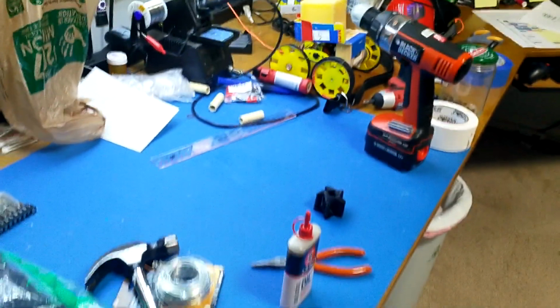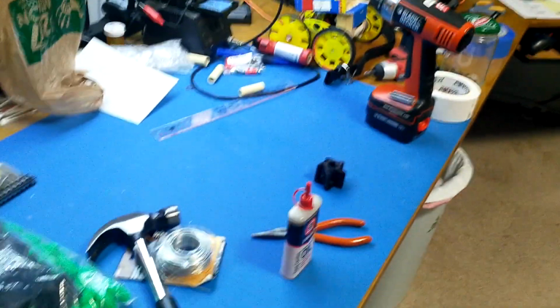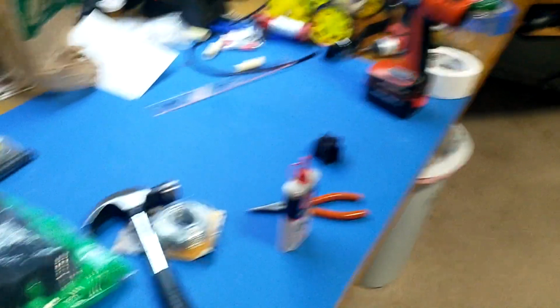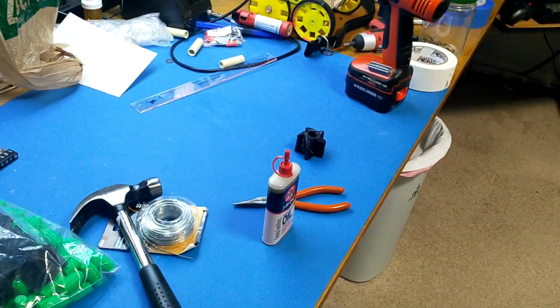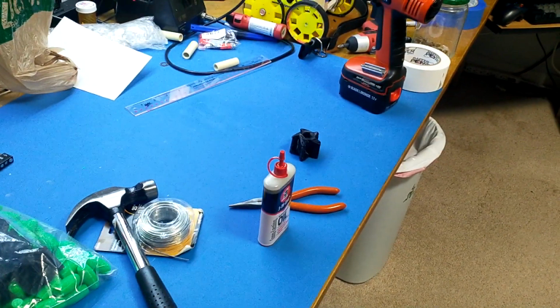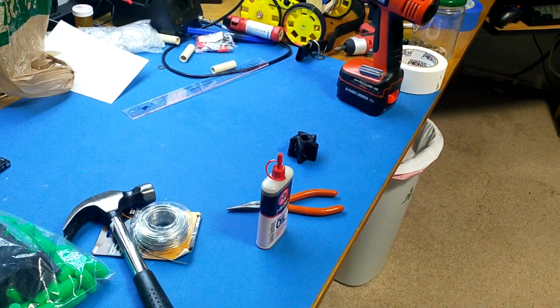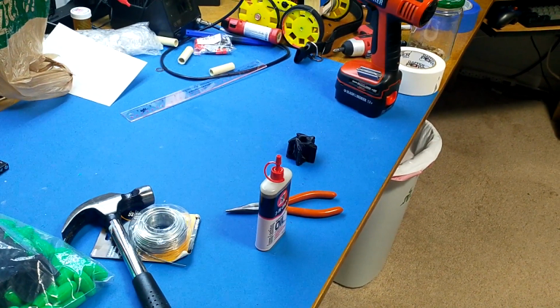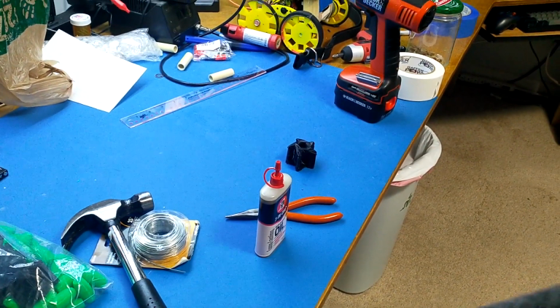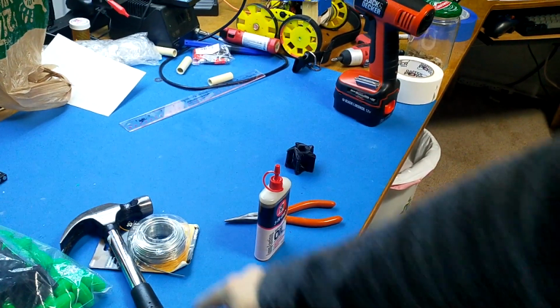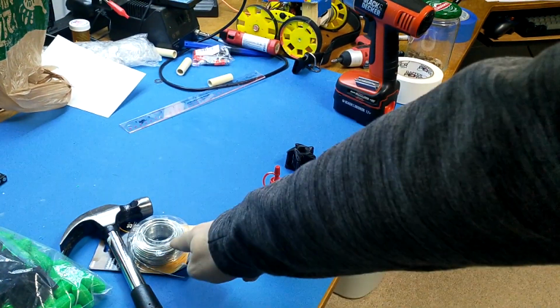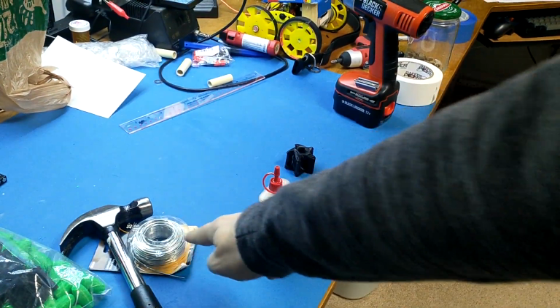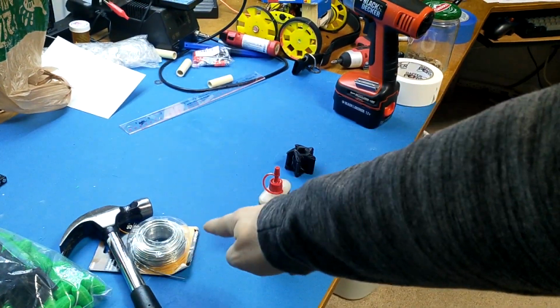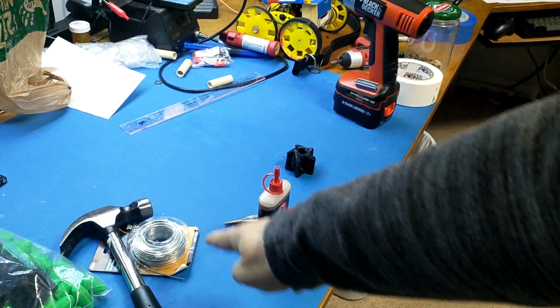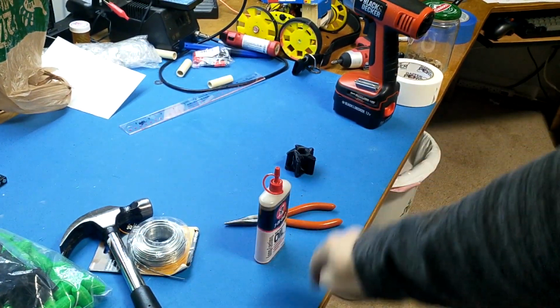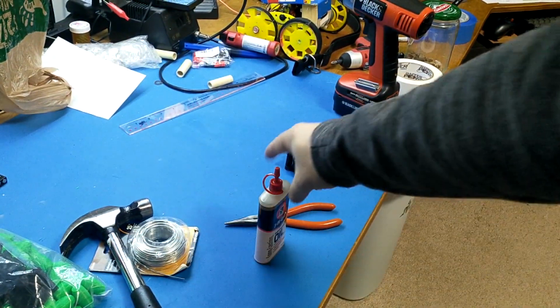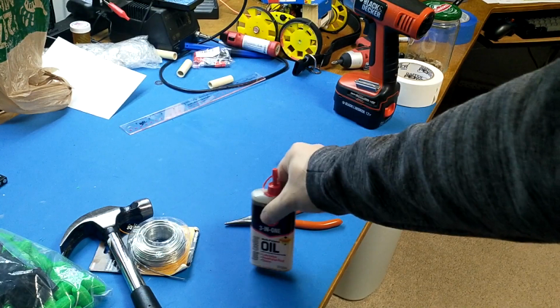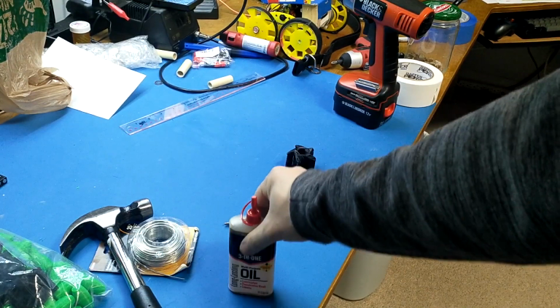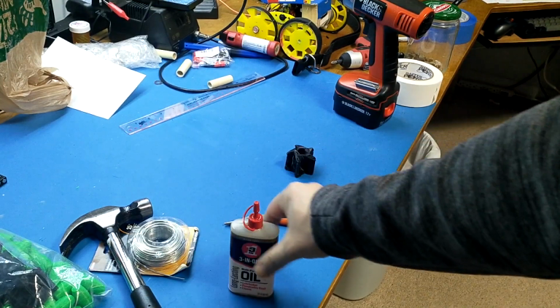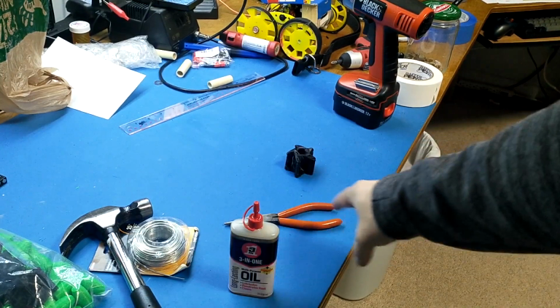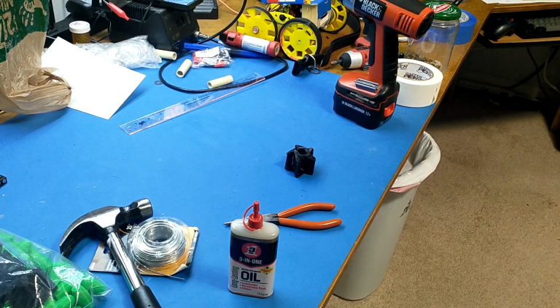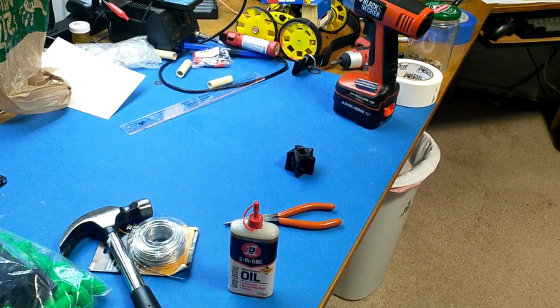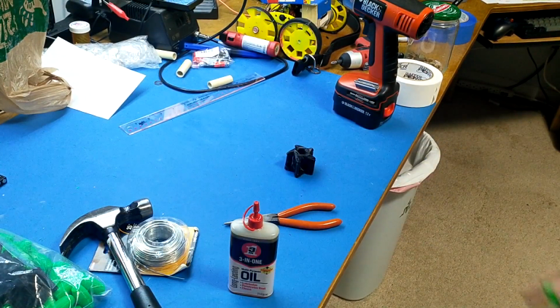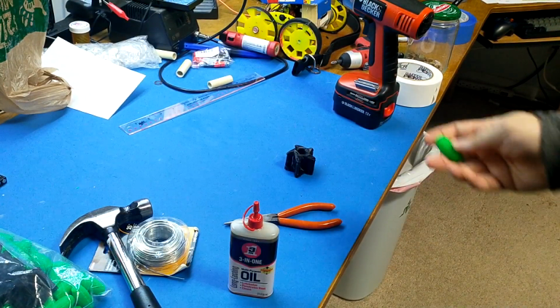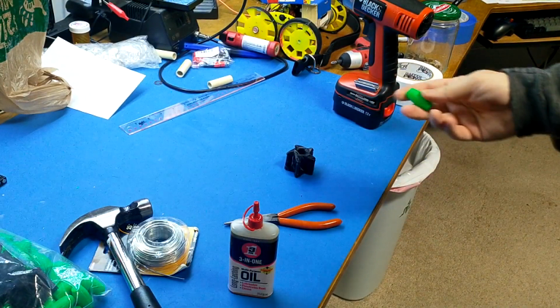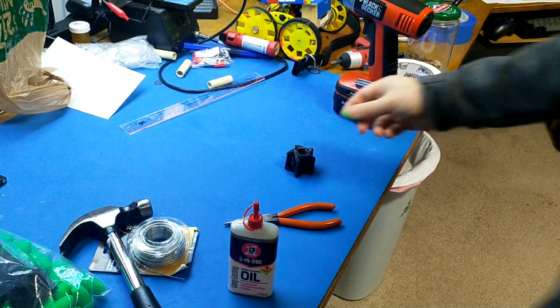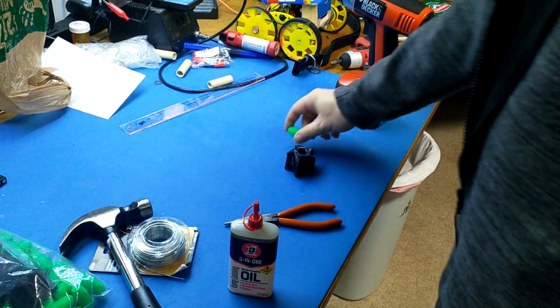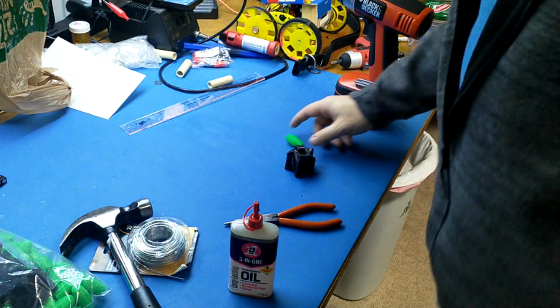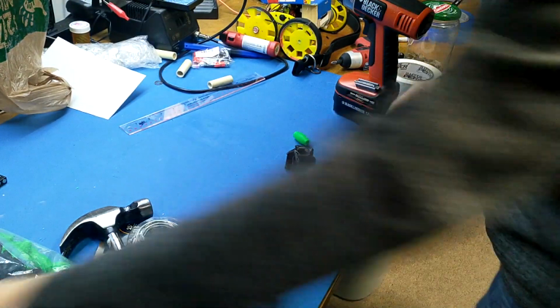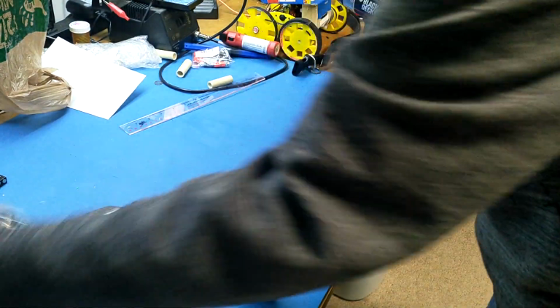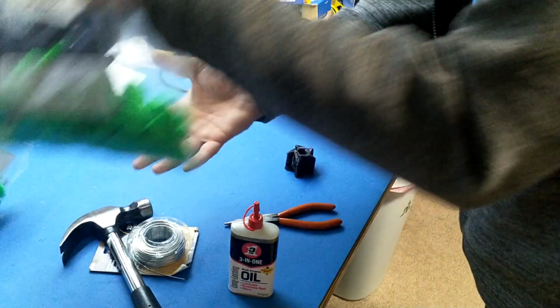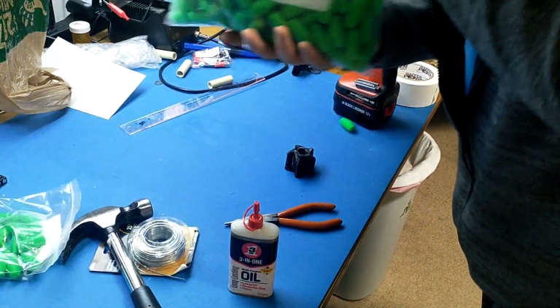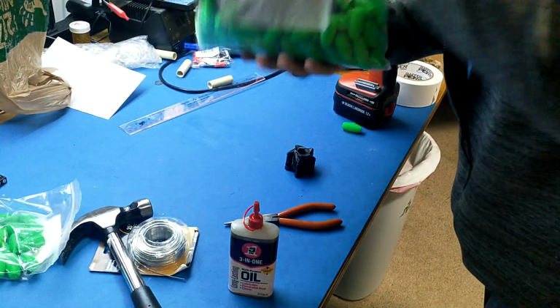We've got a workbench here where we've got a hammer, some 18 gauge steel wire, a little bit of 3-in-1 oil, some needle nose pliers, and our 3D printed bits here — got a little sack of them in fact.